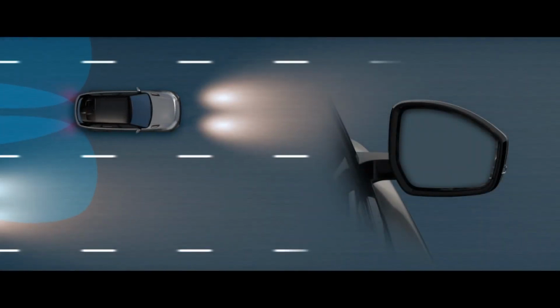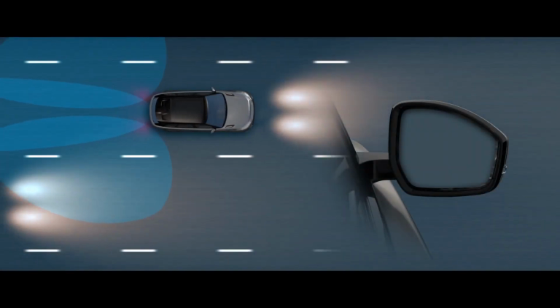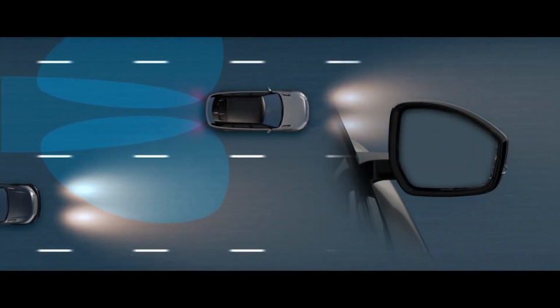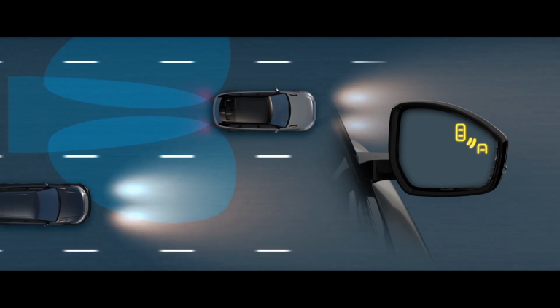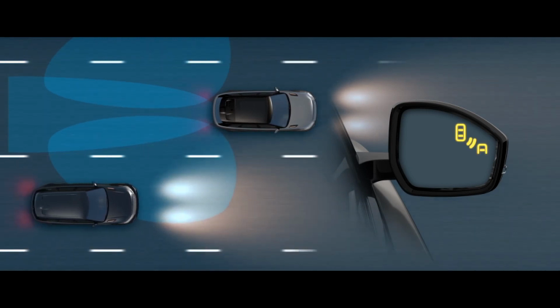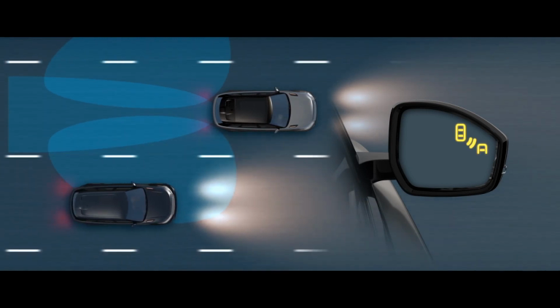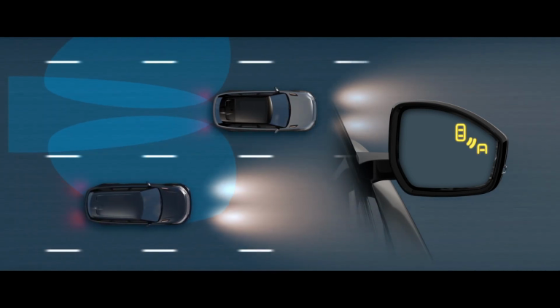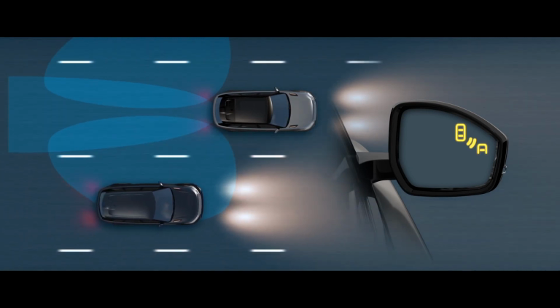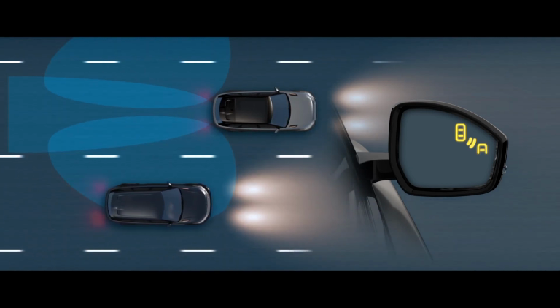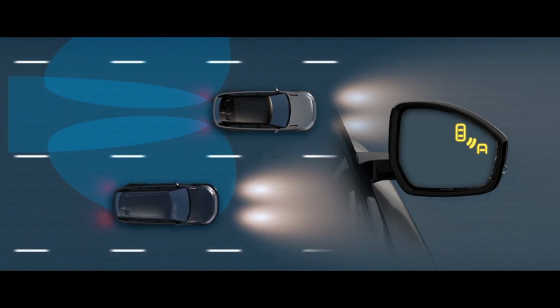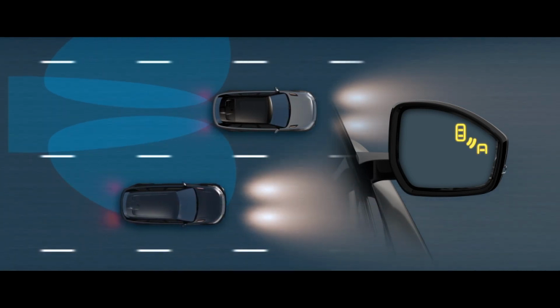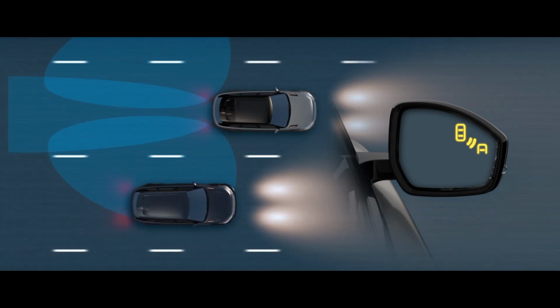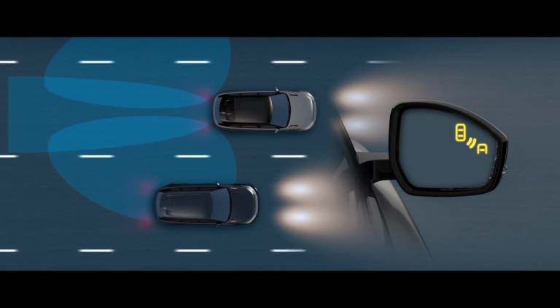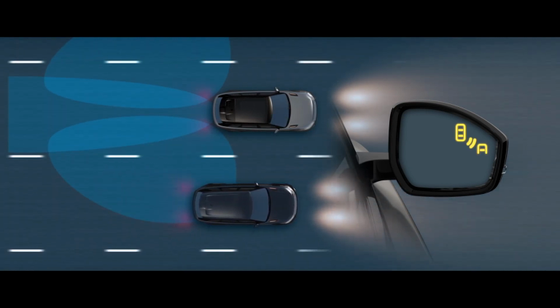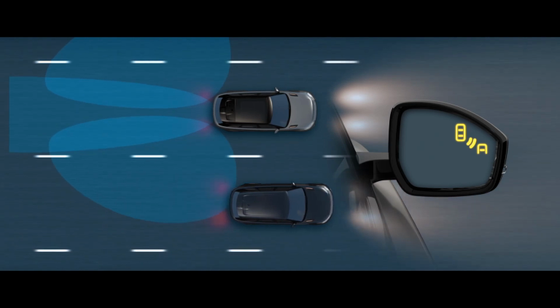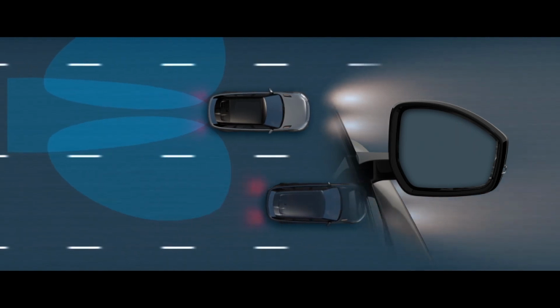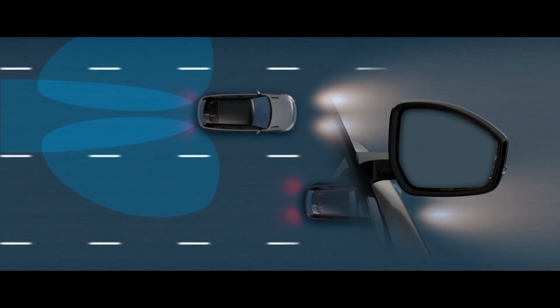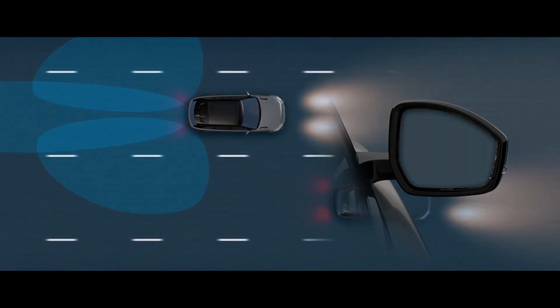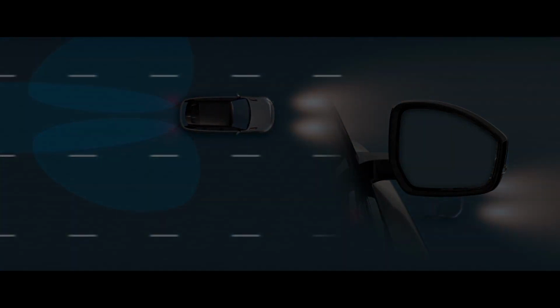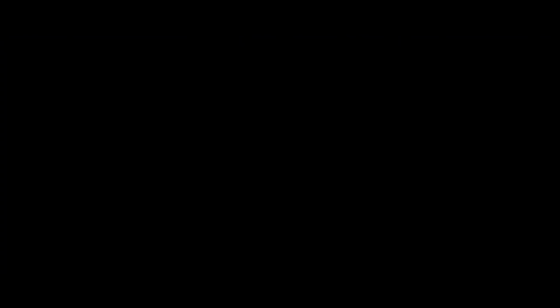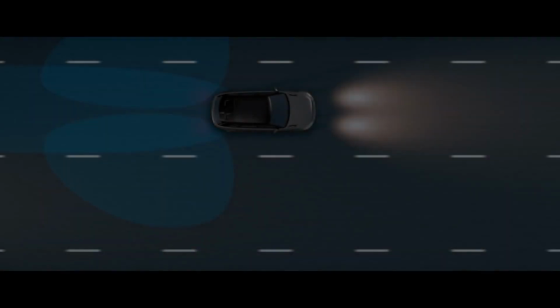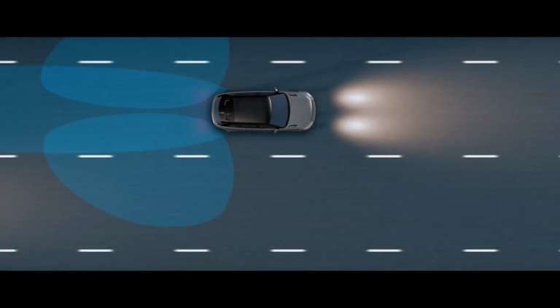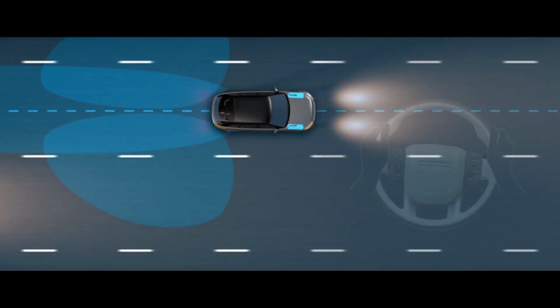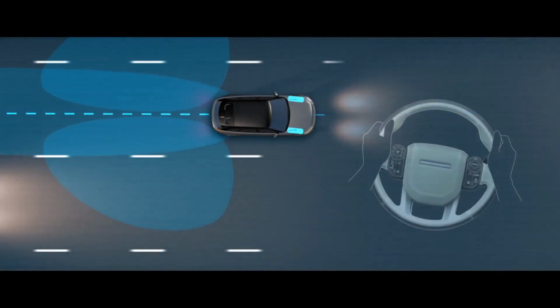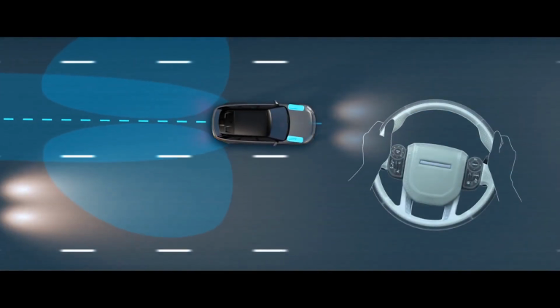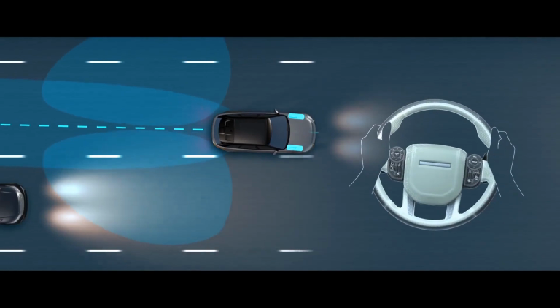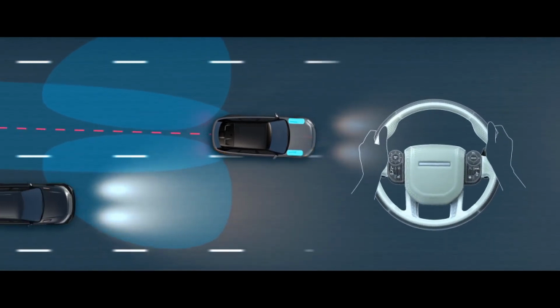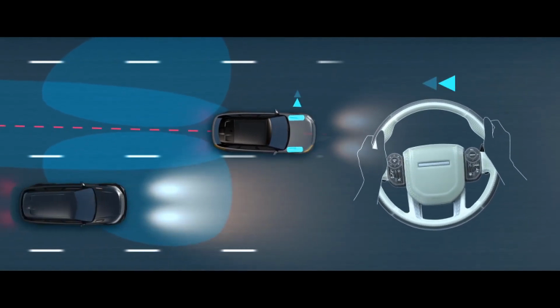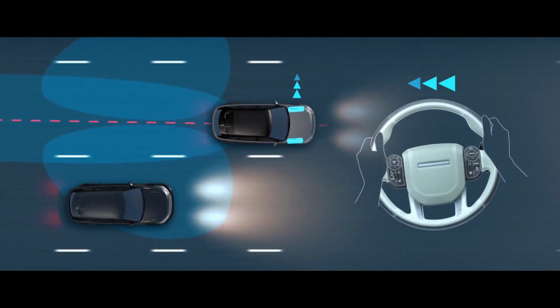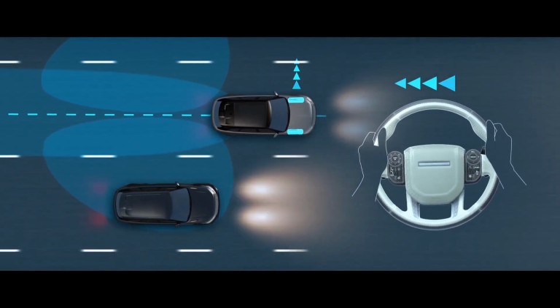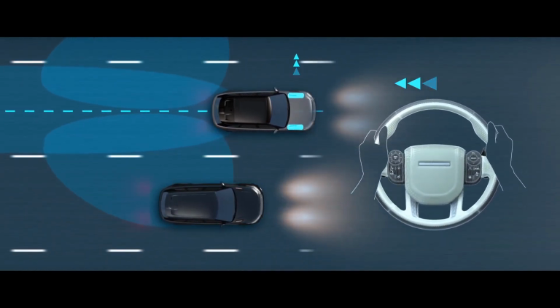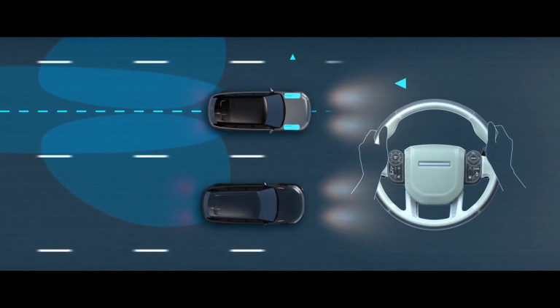Blind Spot Monitor illuminates a small warning light in the wing mirror to alert you when vehicles are in or approaching your blind spot. Blind Spot Assist applies steering torque to help prevent collisions when changing lanes.